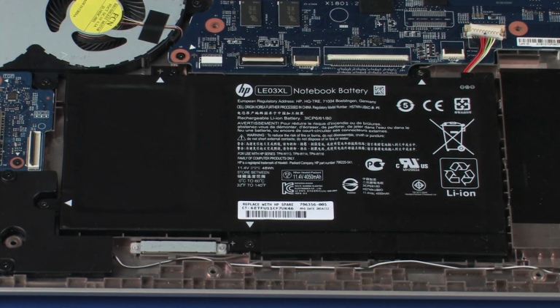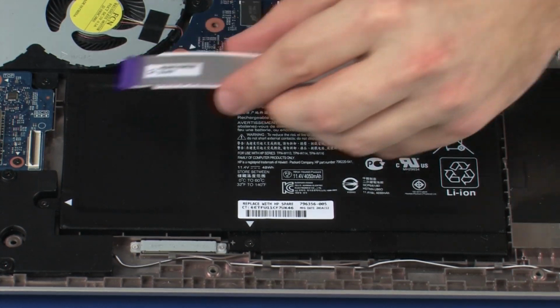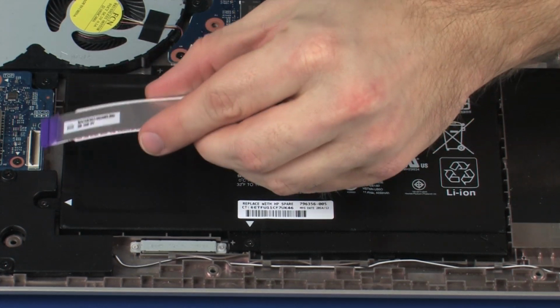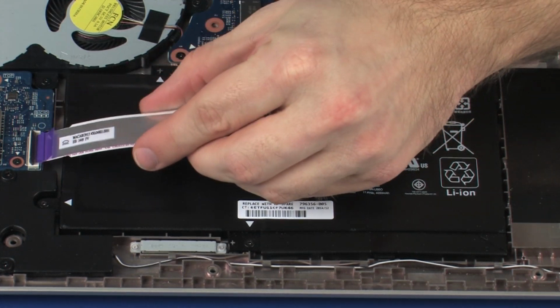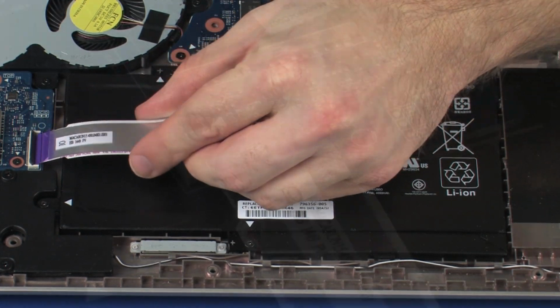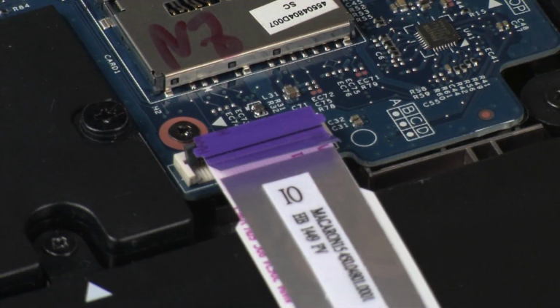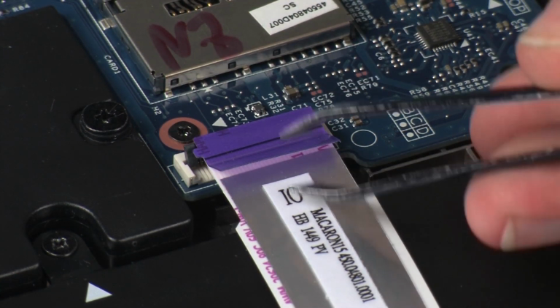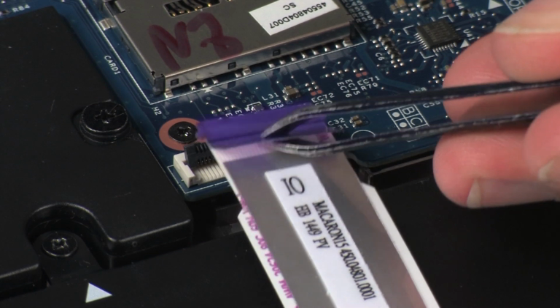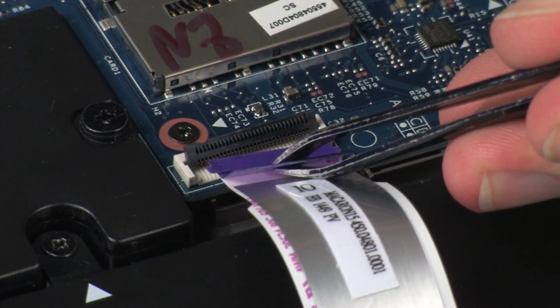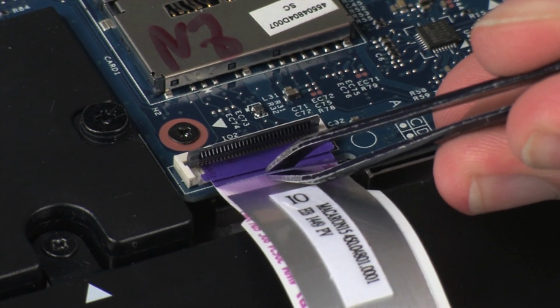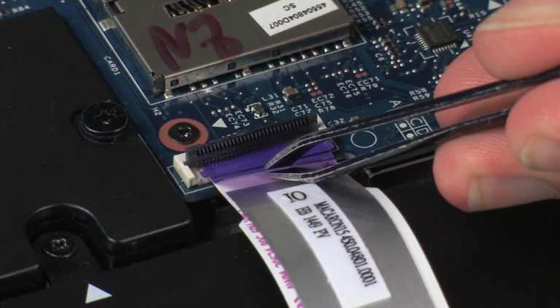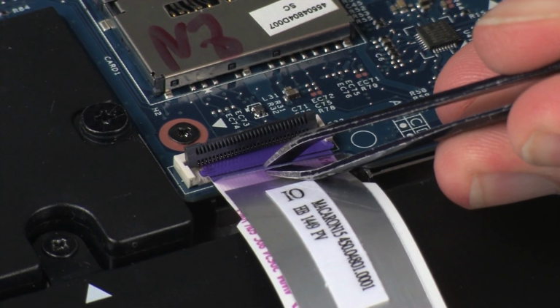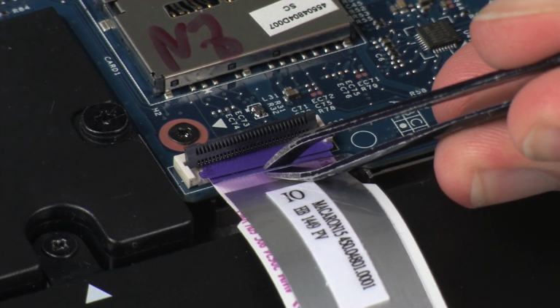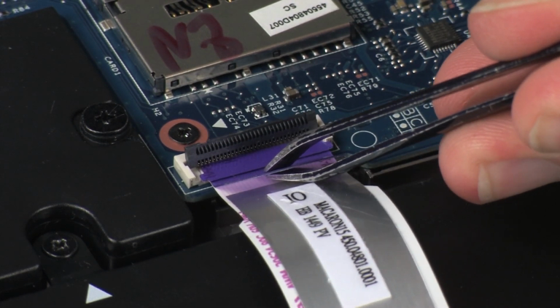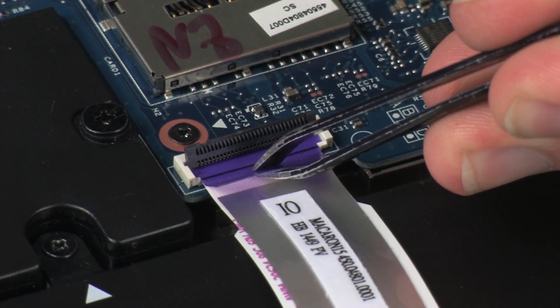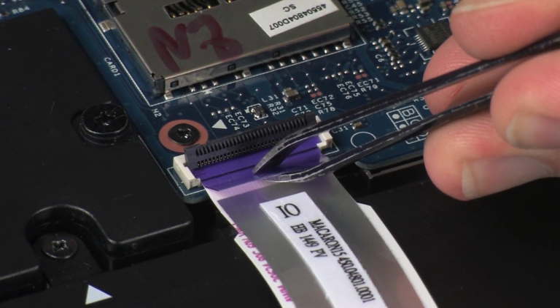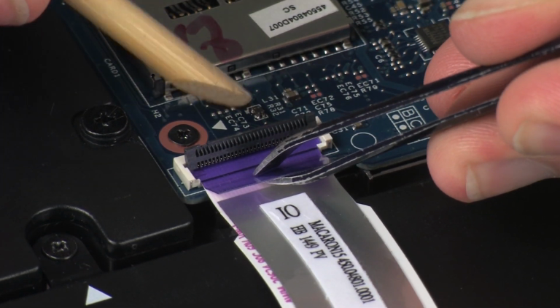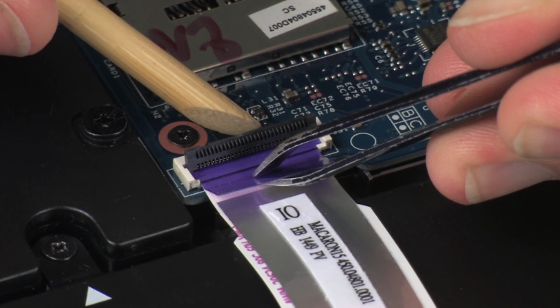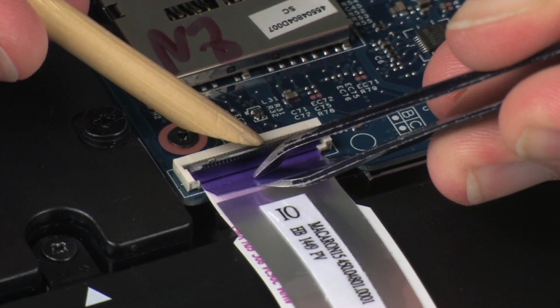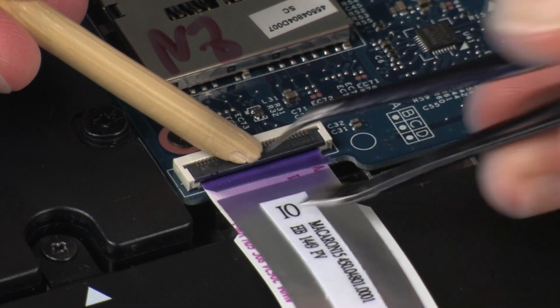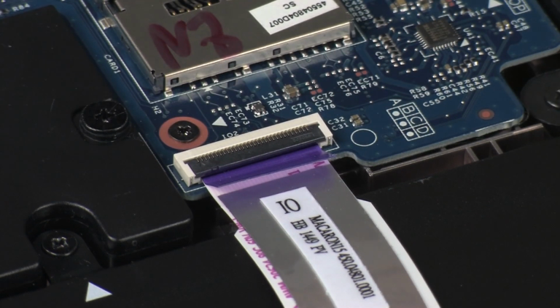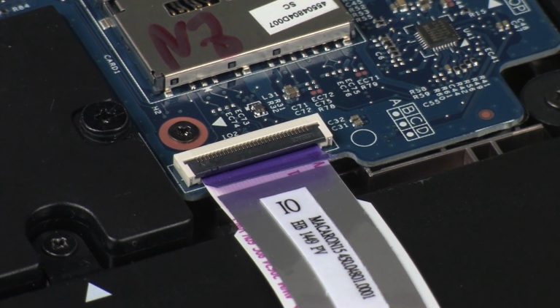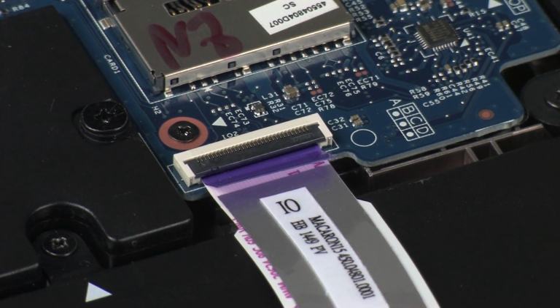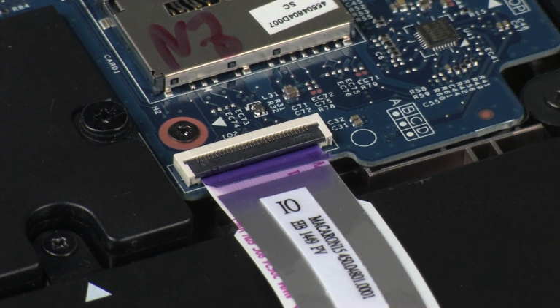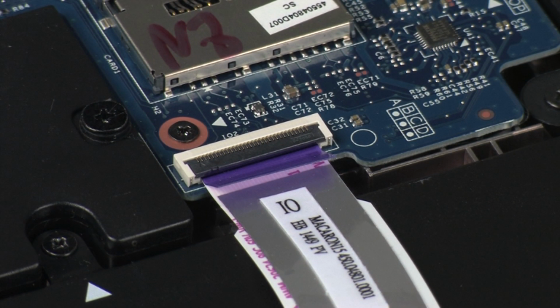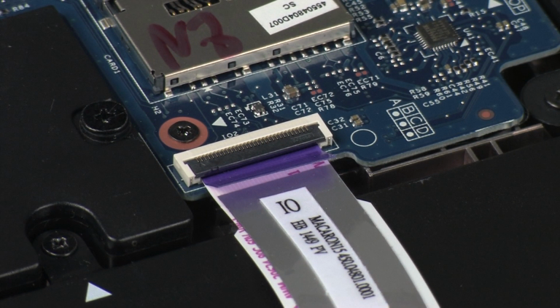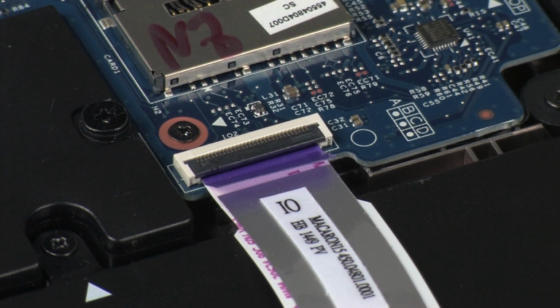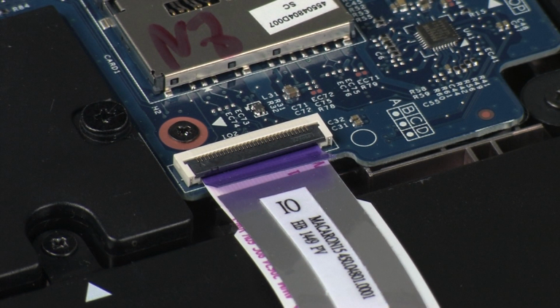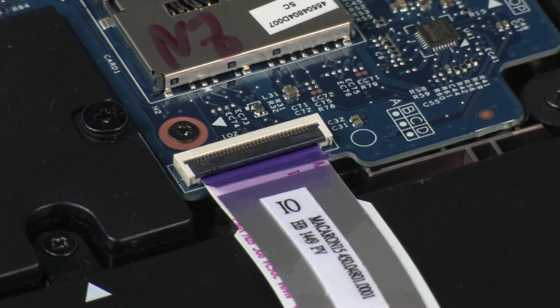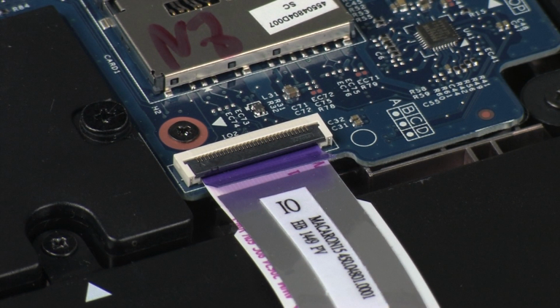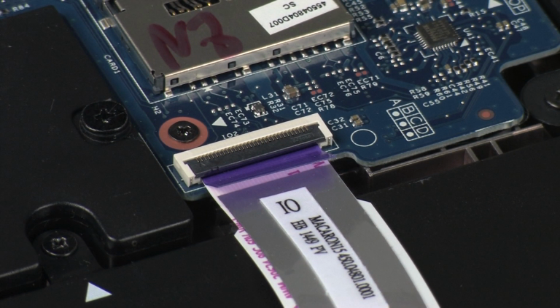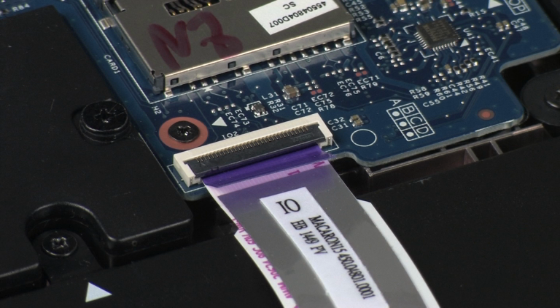Insert the USB board ribbon cable into the USB board ZIF connector on the USB board and press the locking bar down to lock the cable into place. Use care to prevent damaging the ZIF connector and ribbon cable.